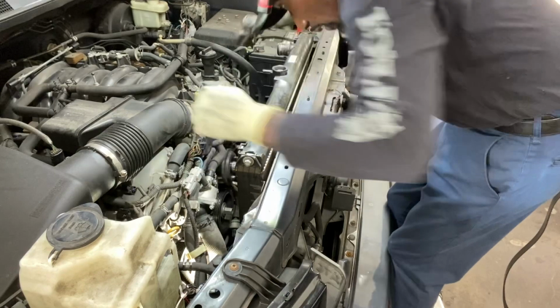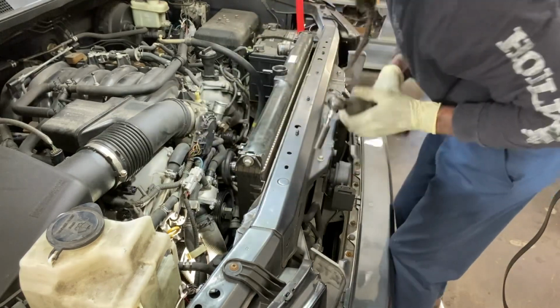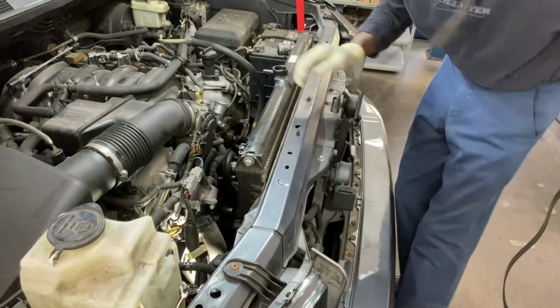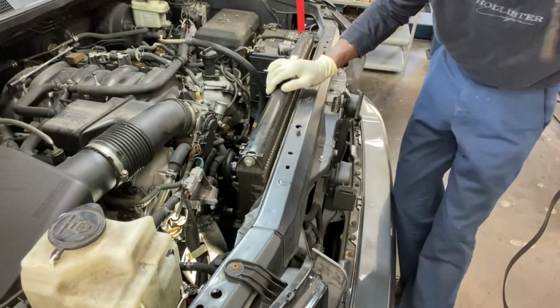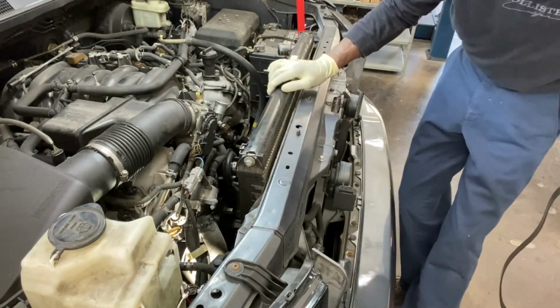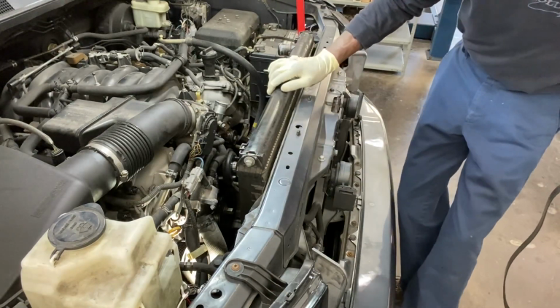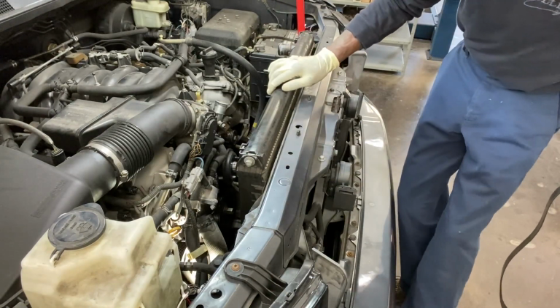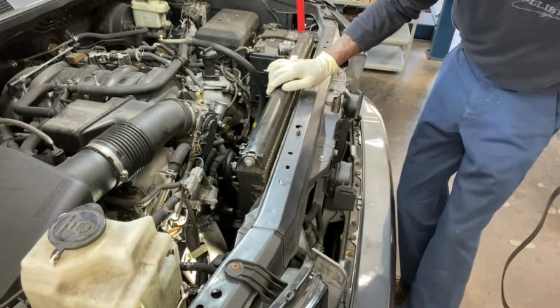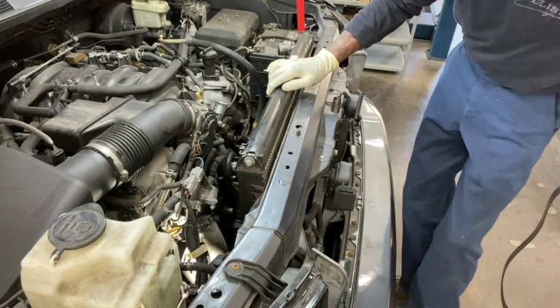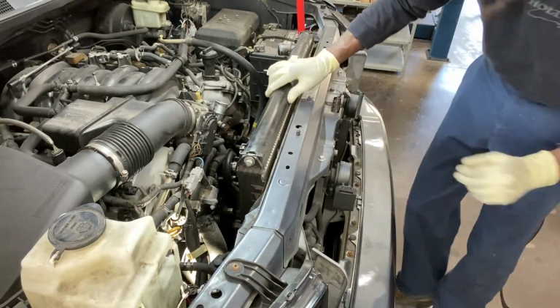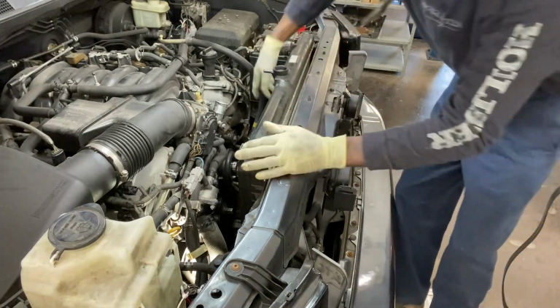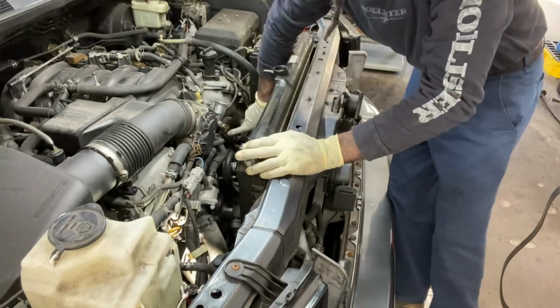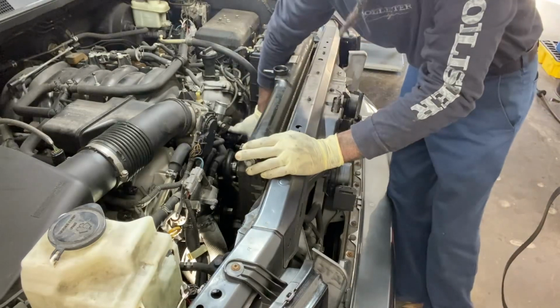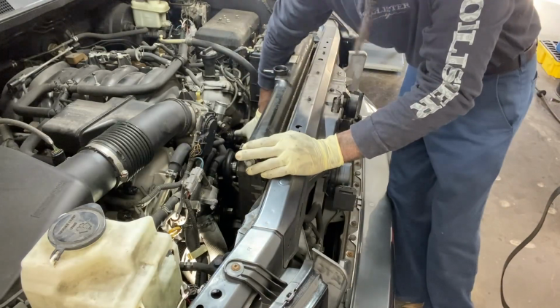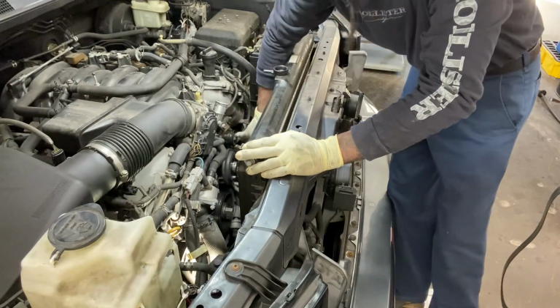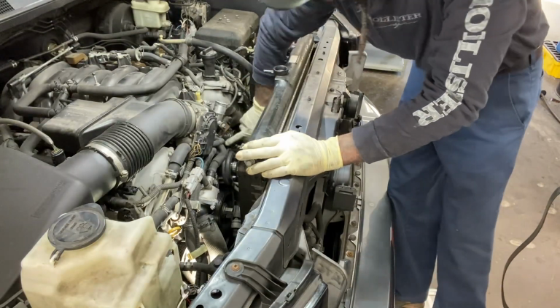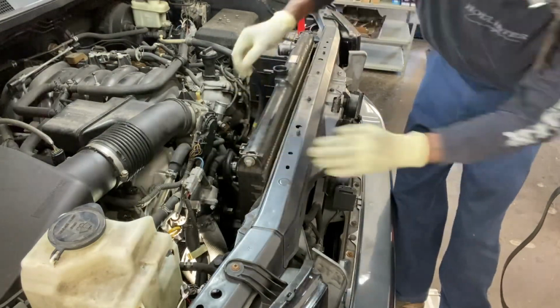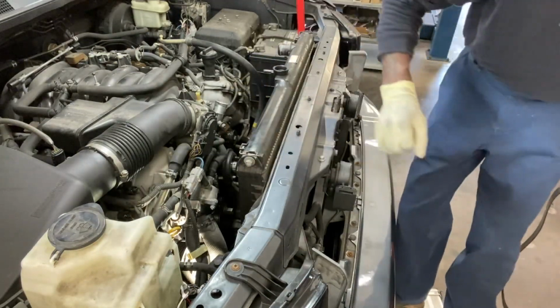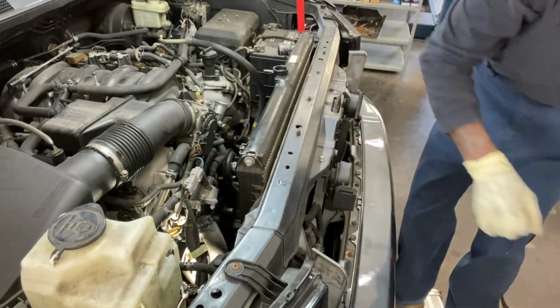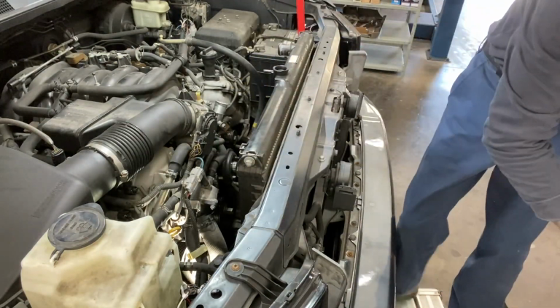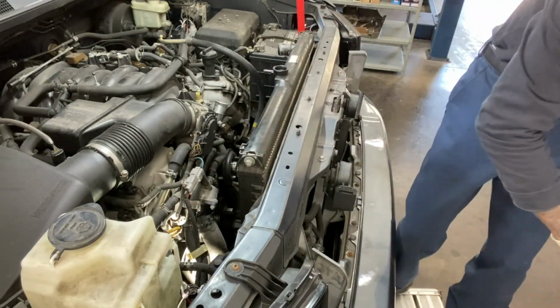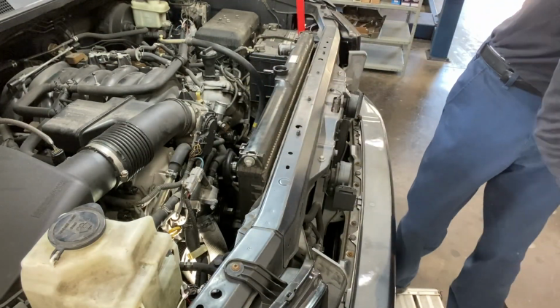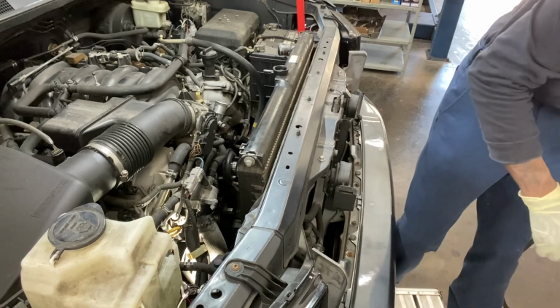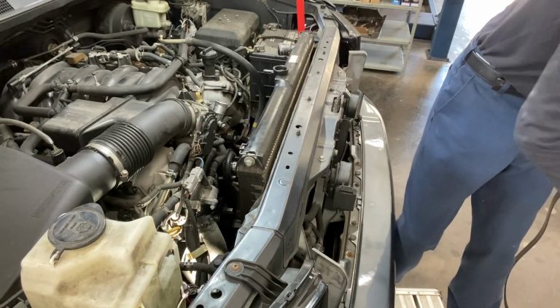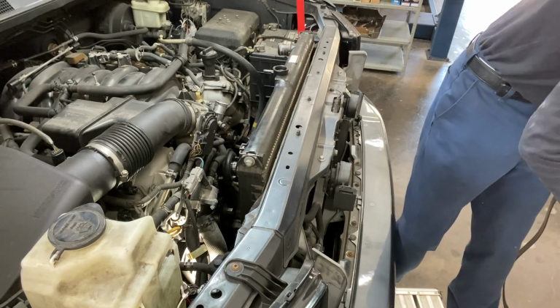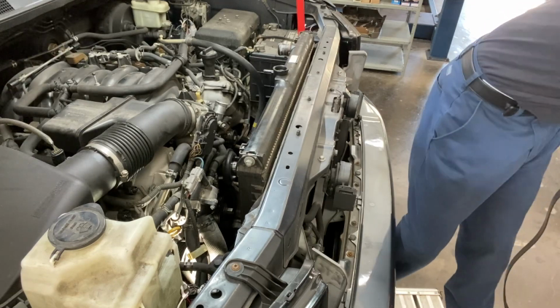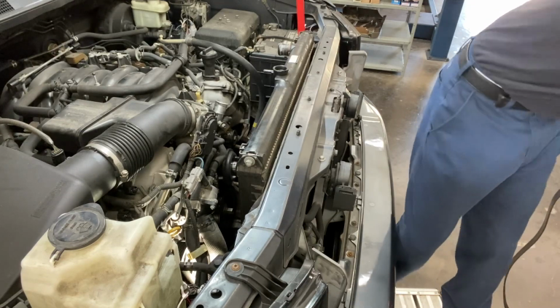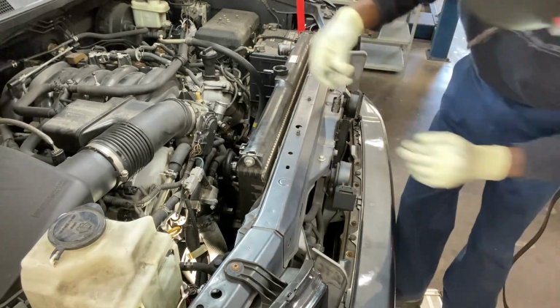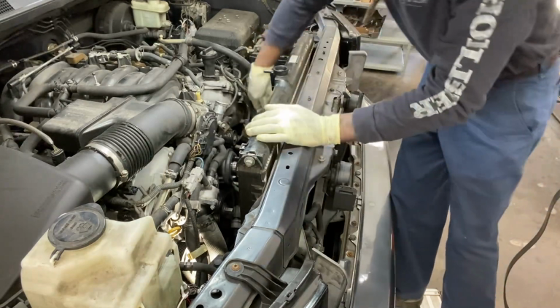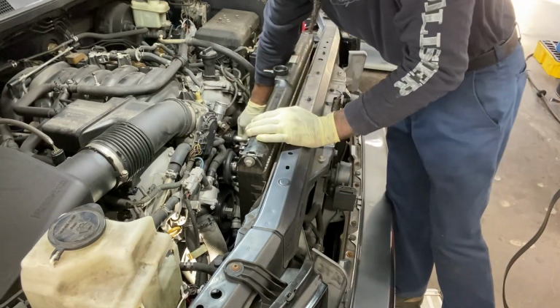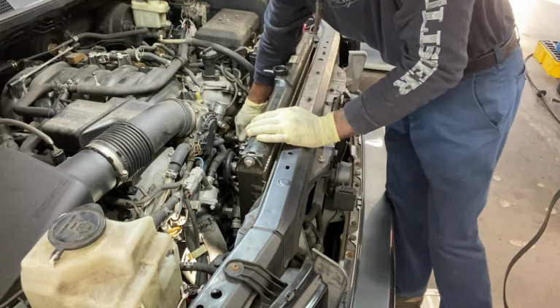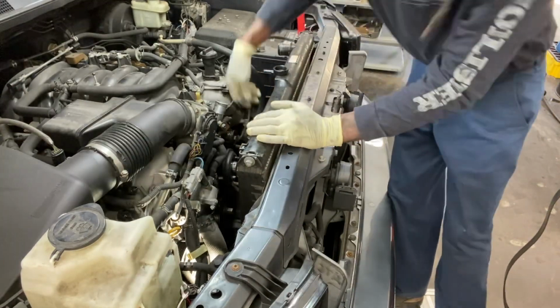Now we're going to be removing this iron hole — I believe it is an 18mm. Yes, it is.